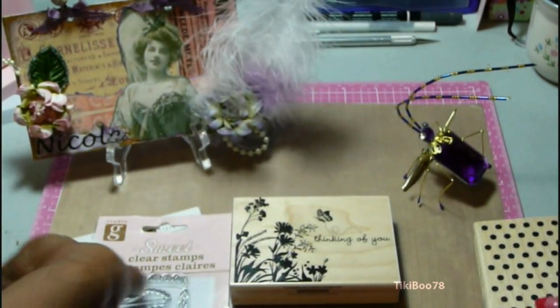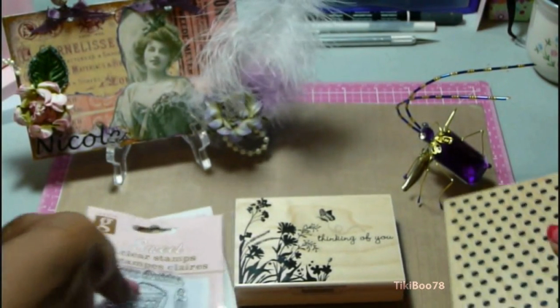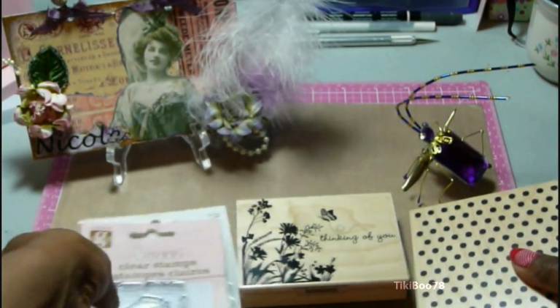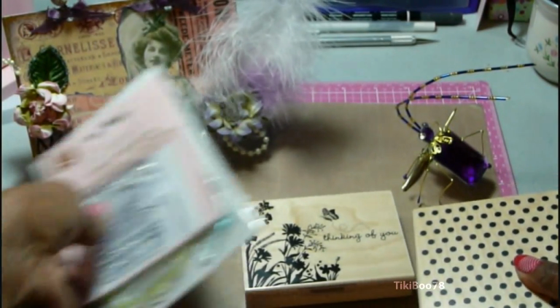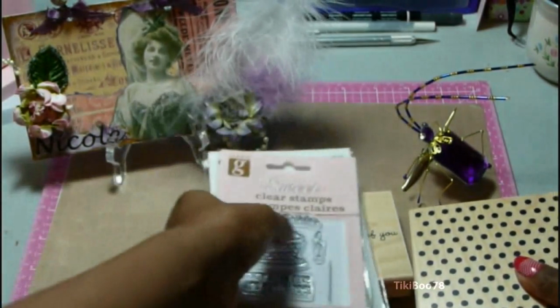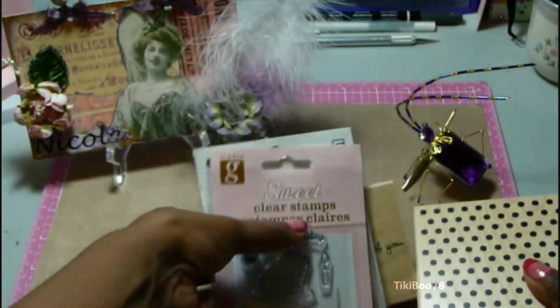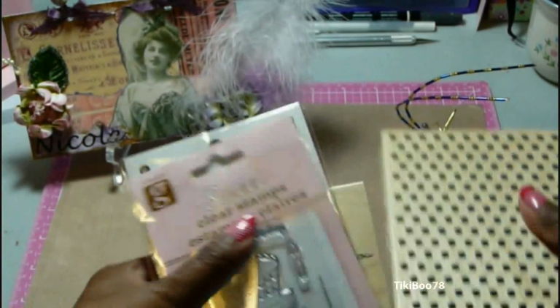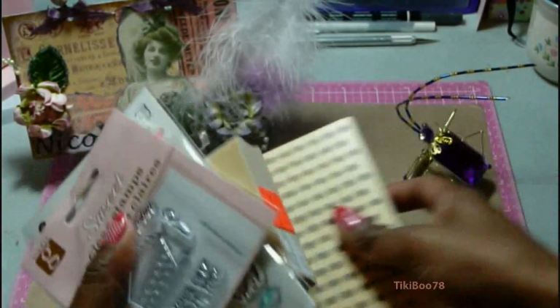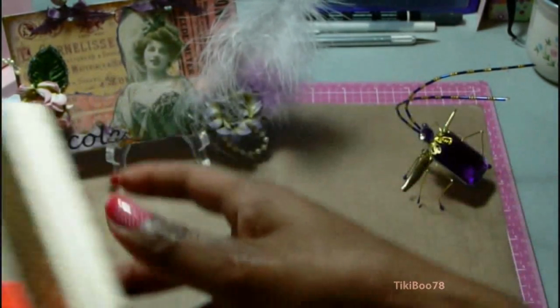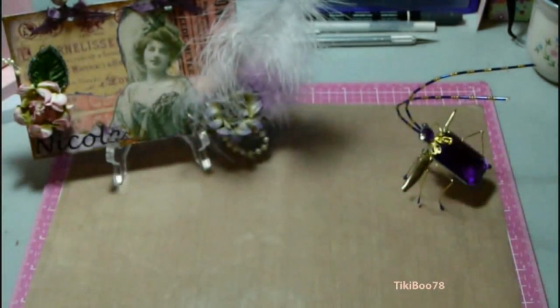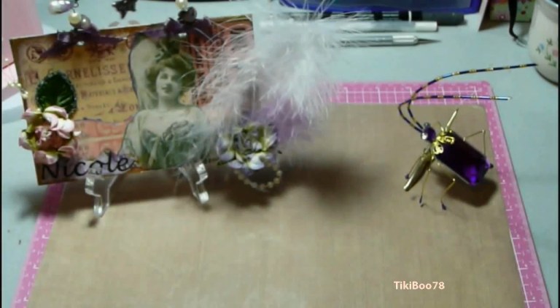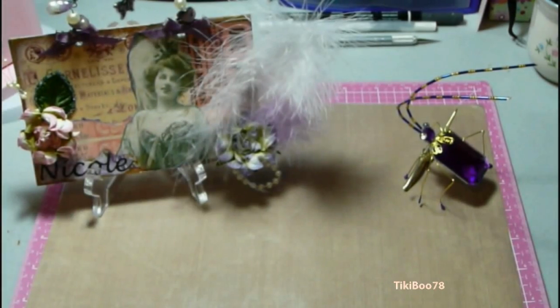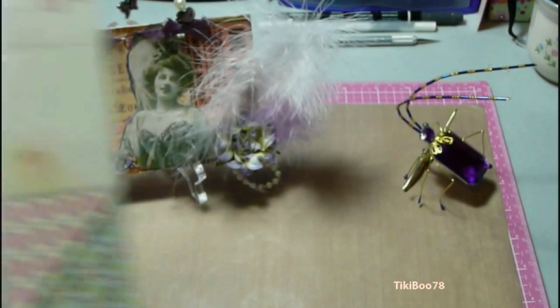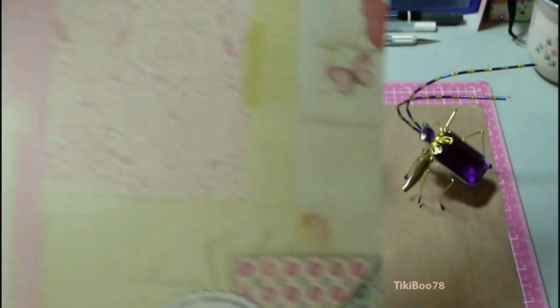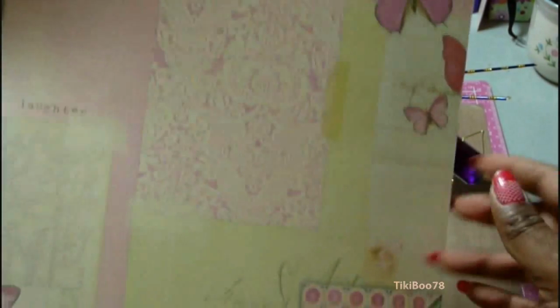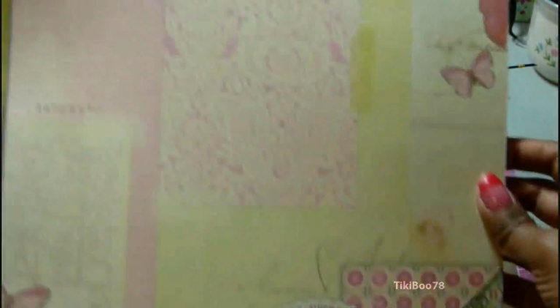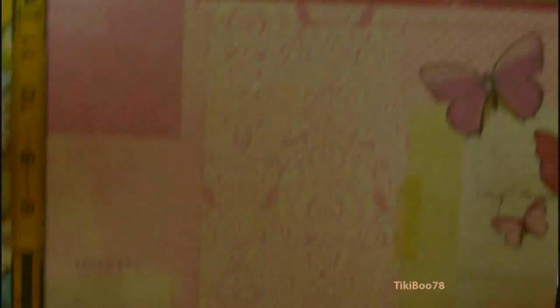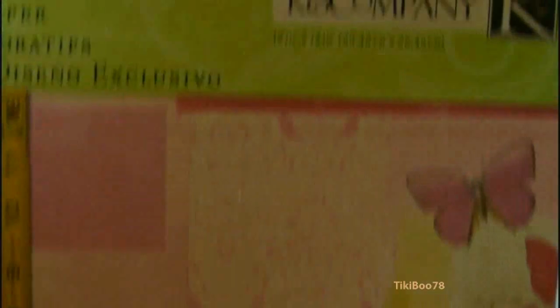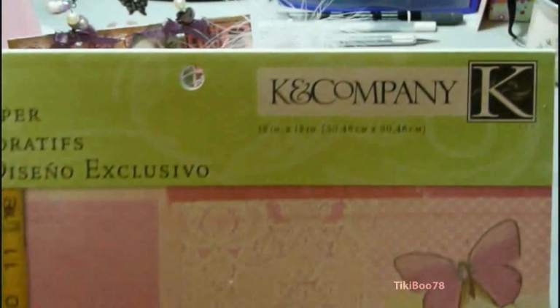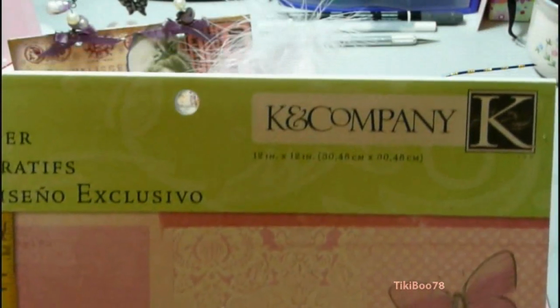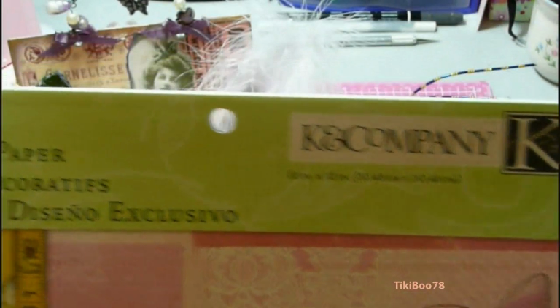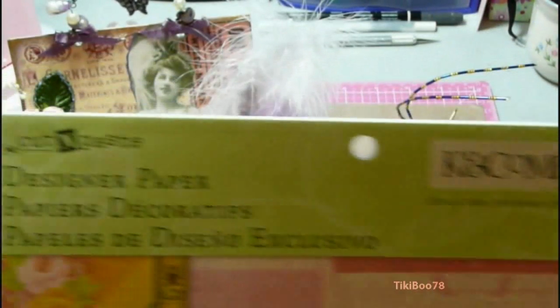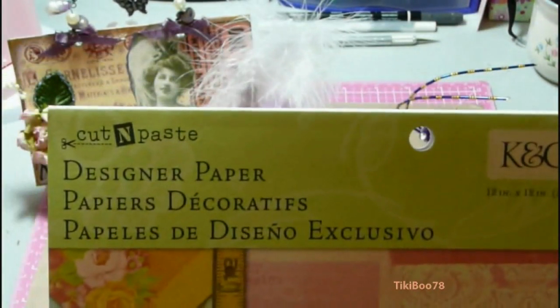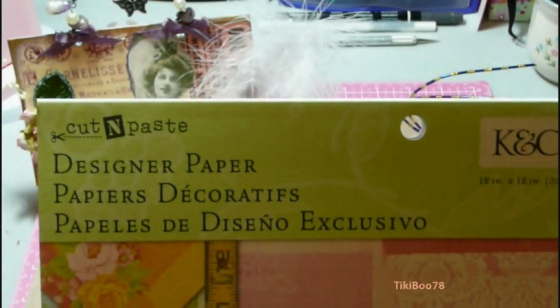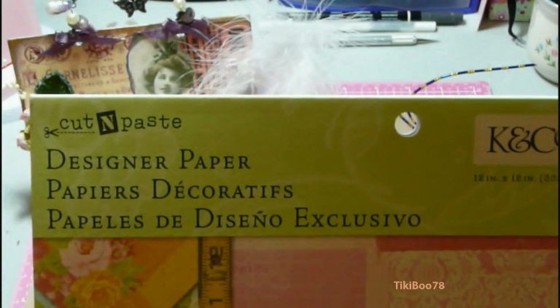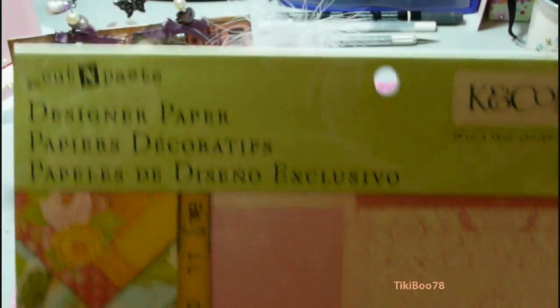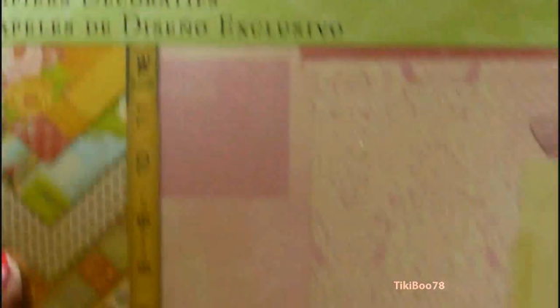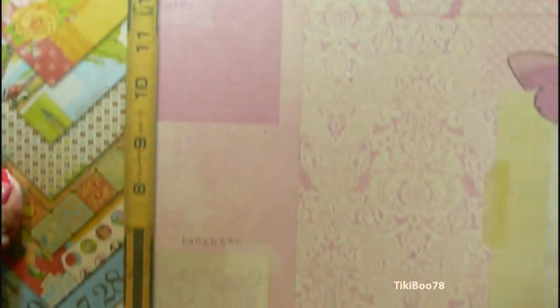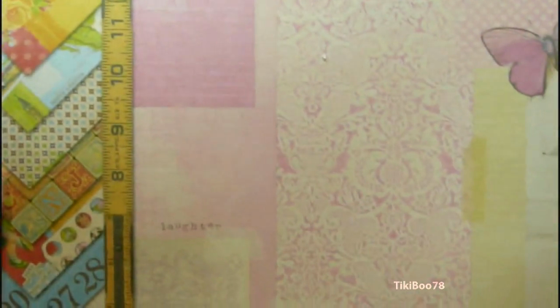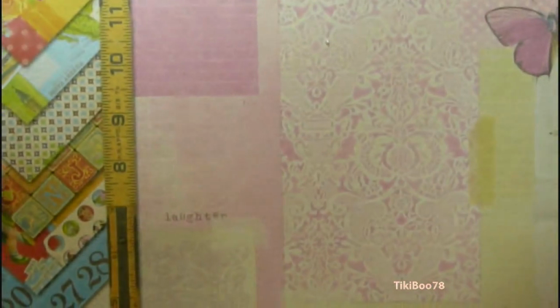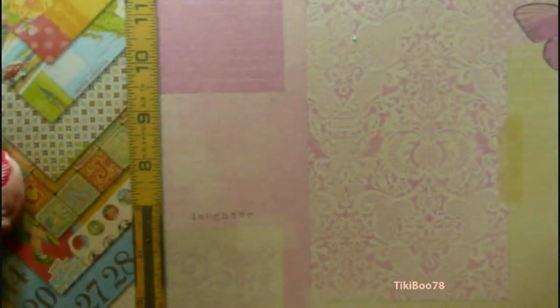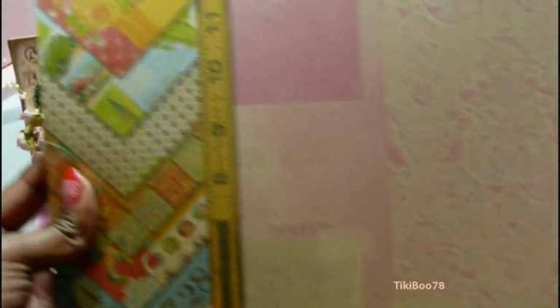So that is what he got me. And from Michaels I picked out this collection from Kay and Company called Cut and Paste. There's a lot of beautiful papers in here.